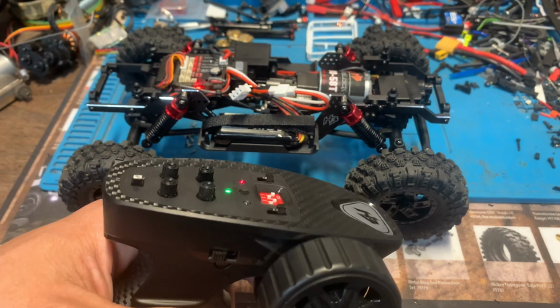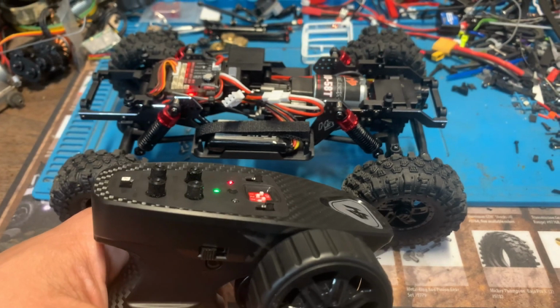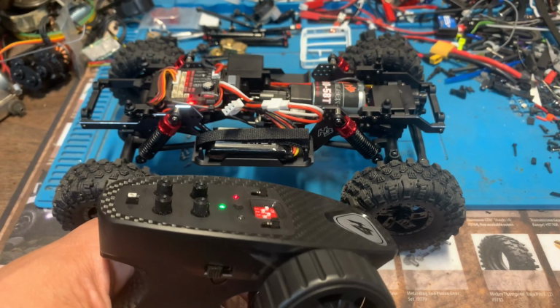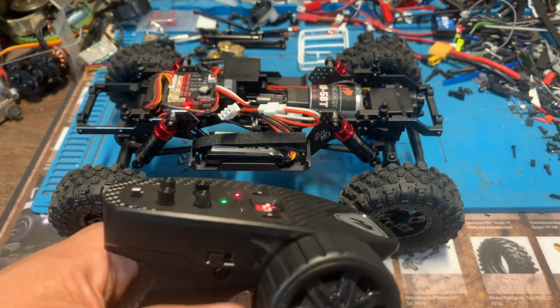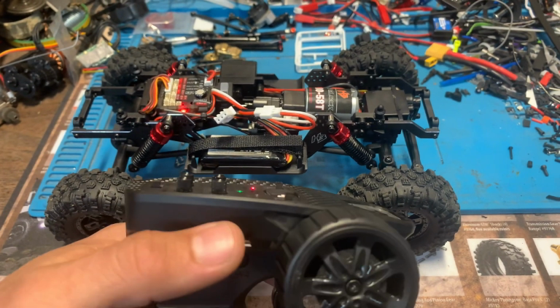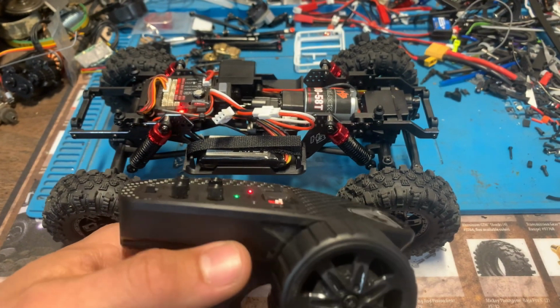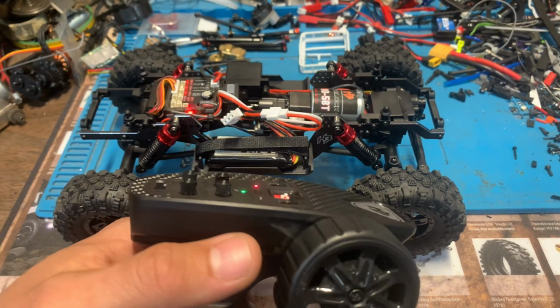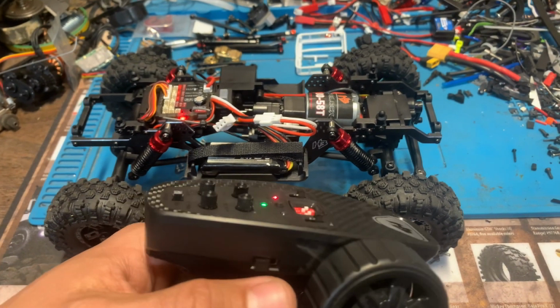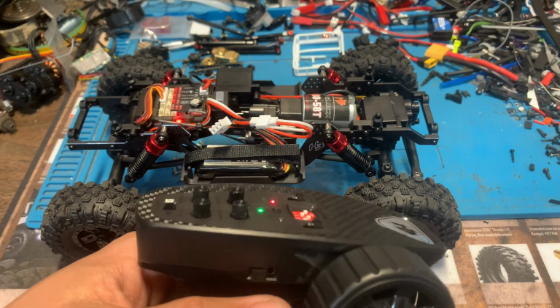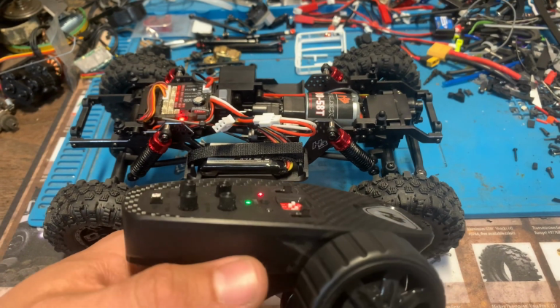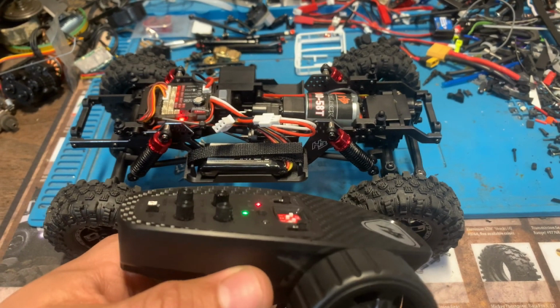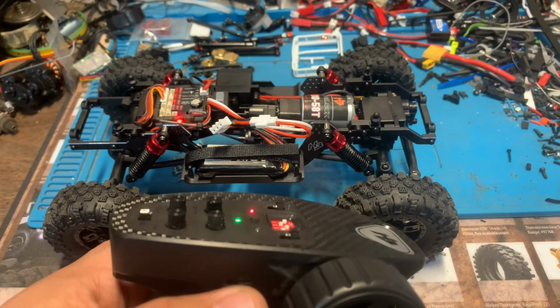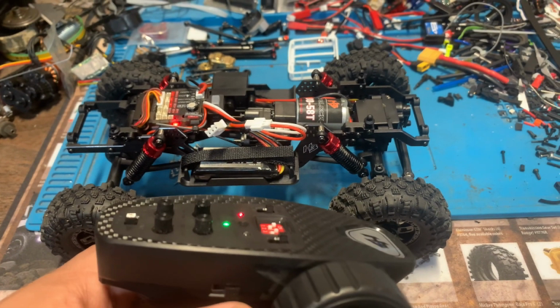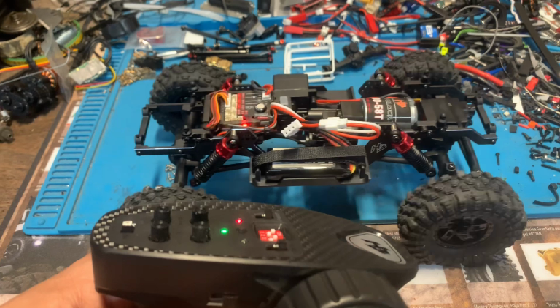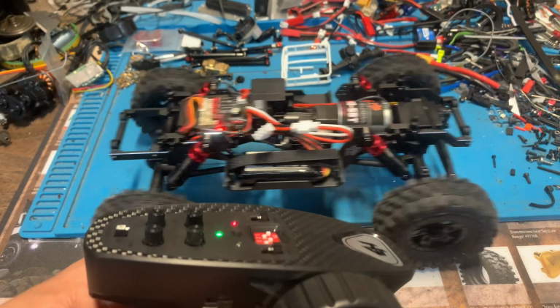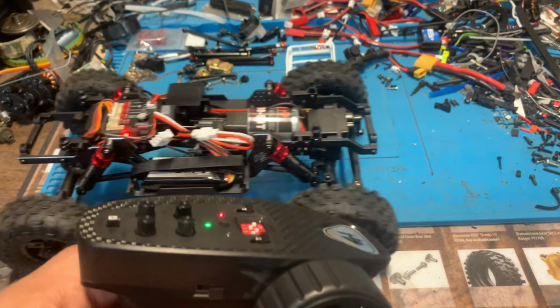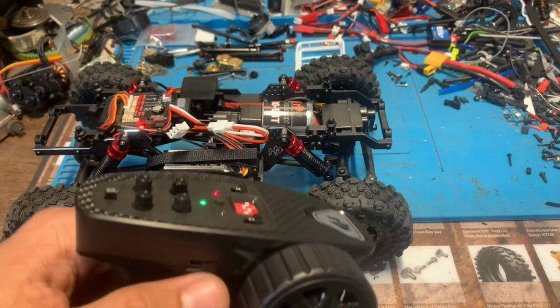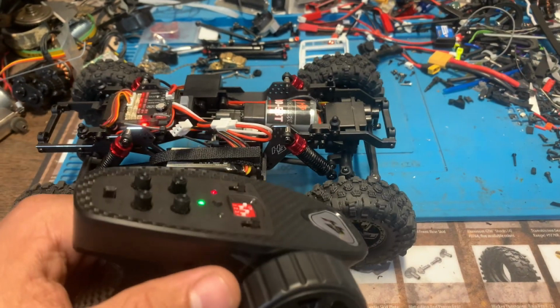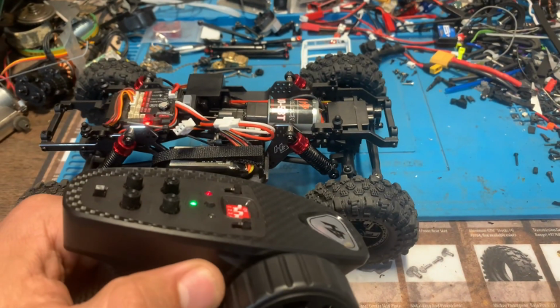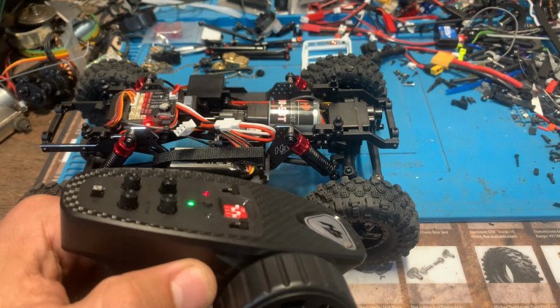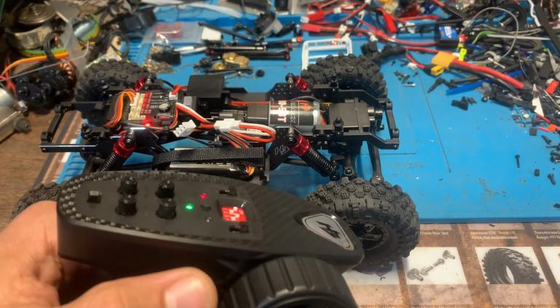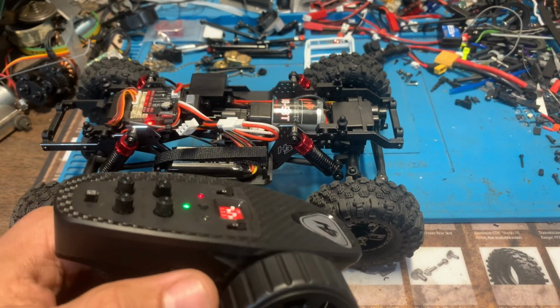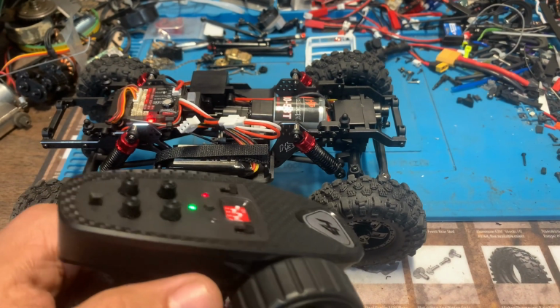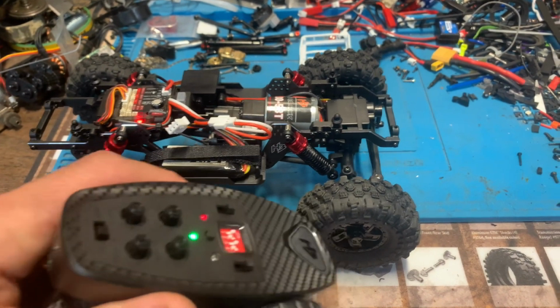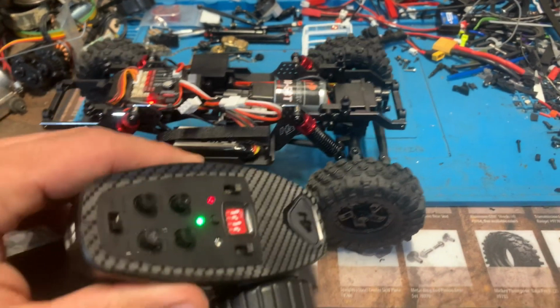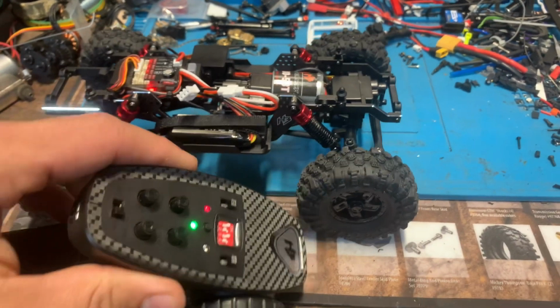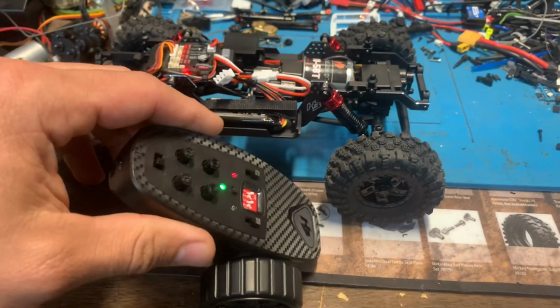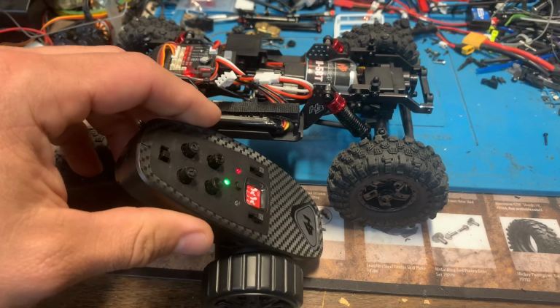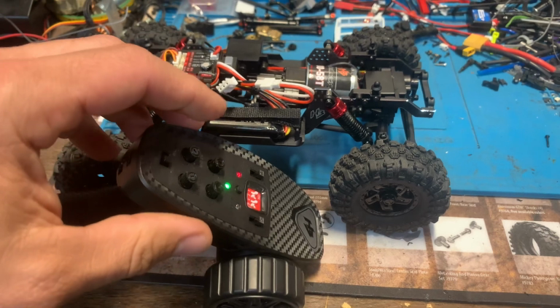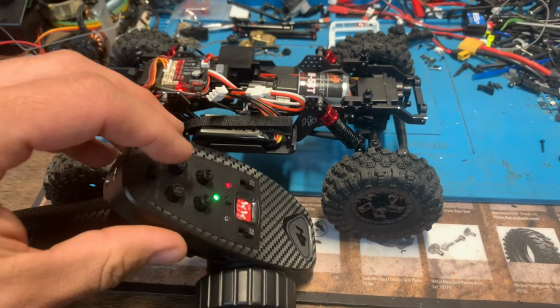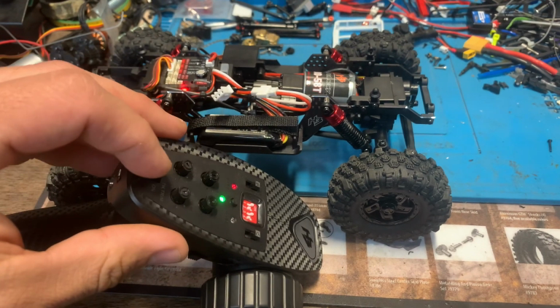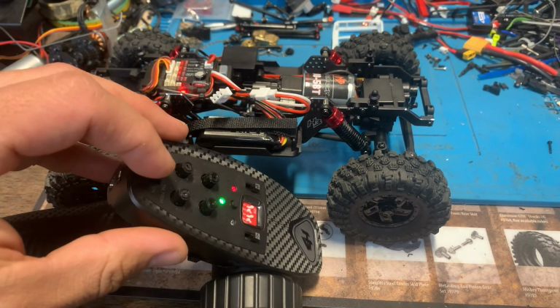So you can see right here in low gear, we're not getting any movement from the truck. But in high gear, it does move. Shift back to low and it's not moving at all. So to adjust that third channel,